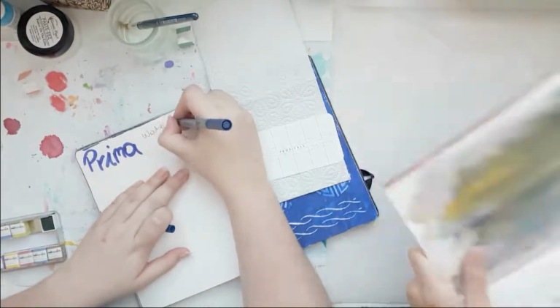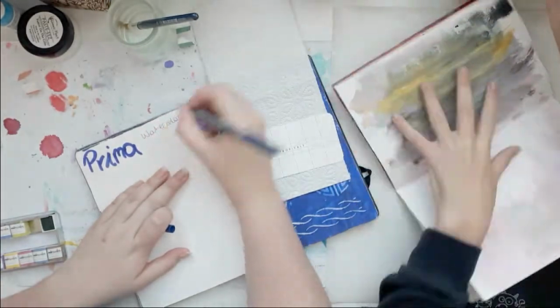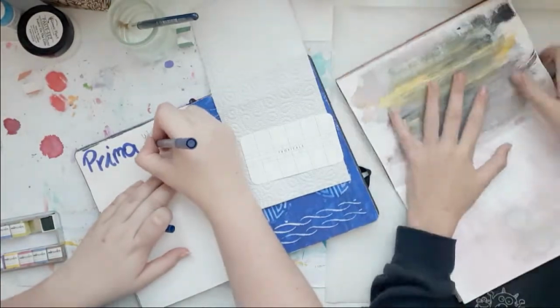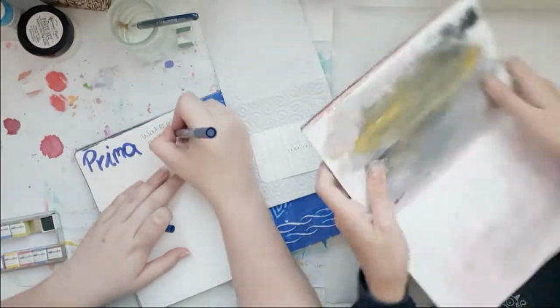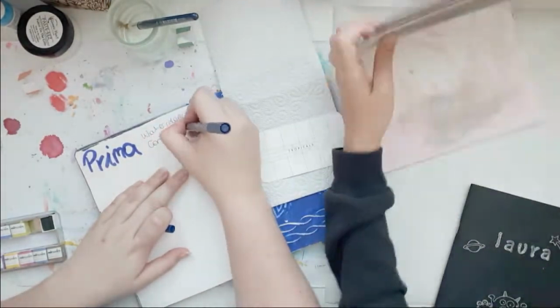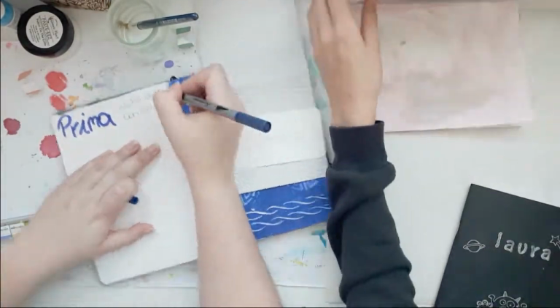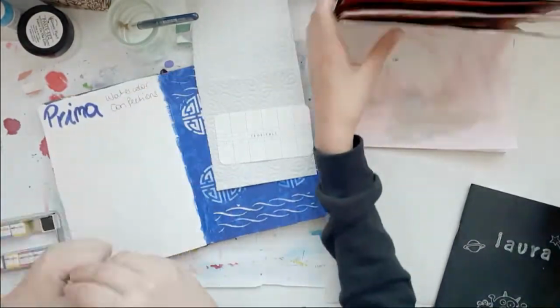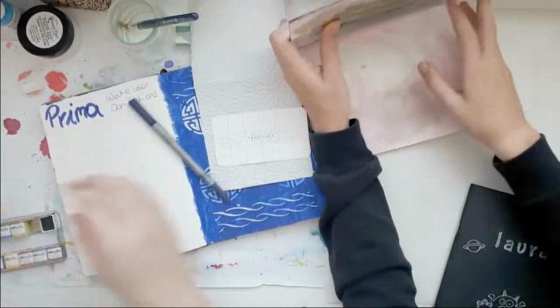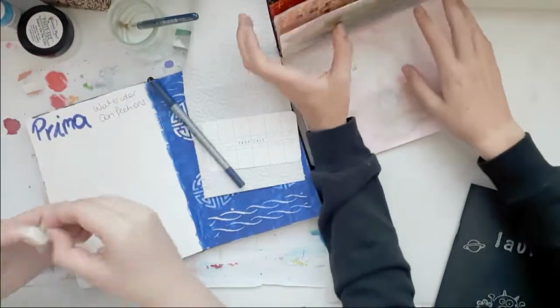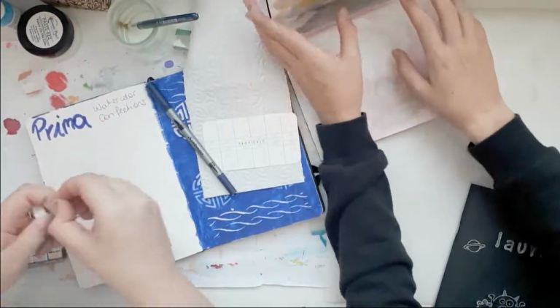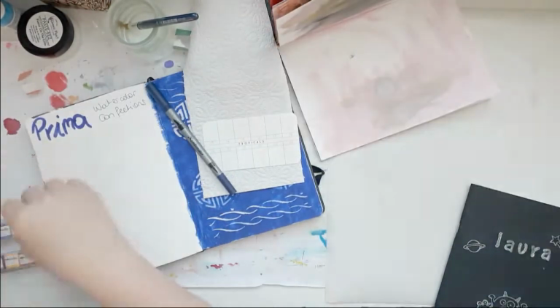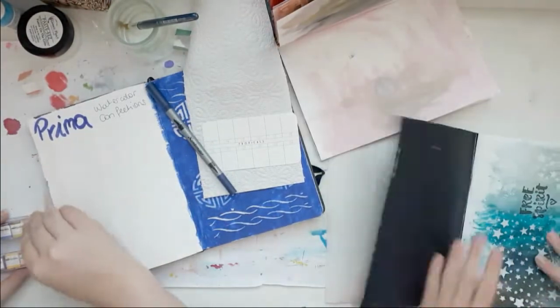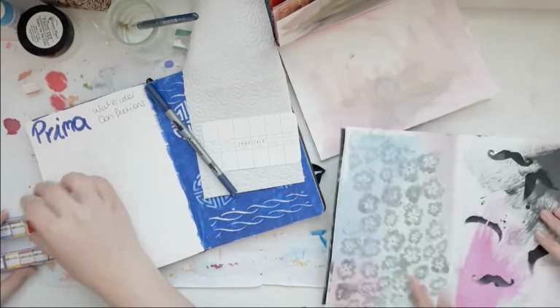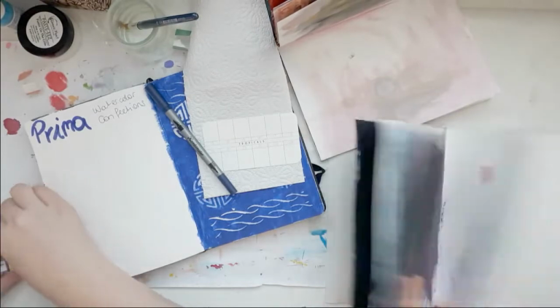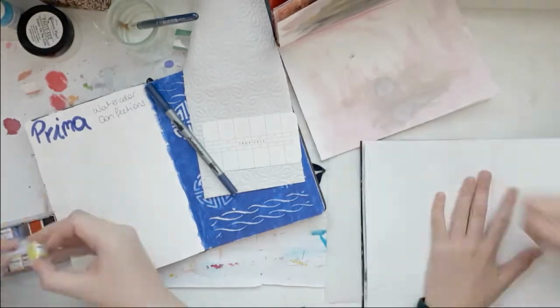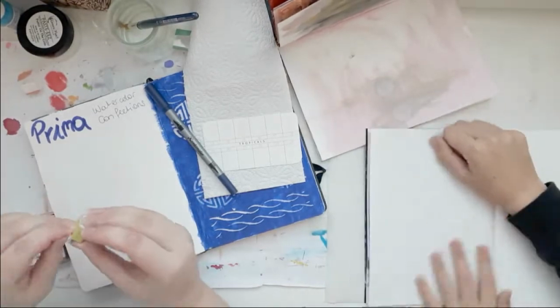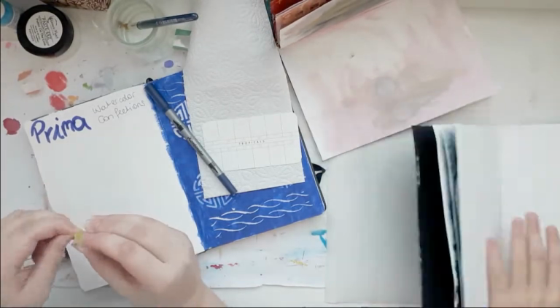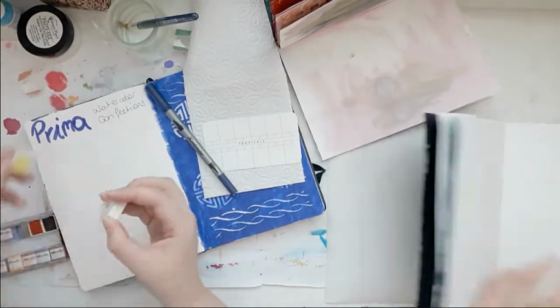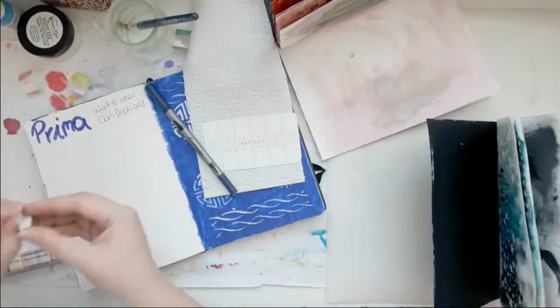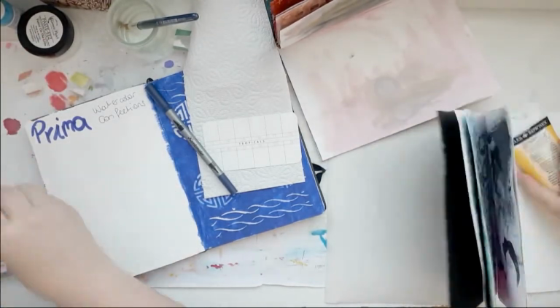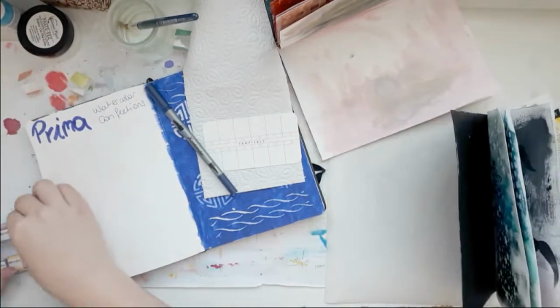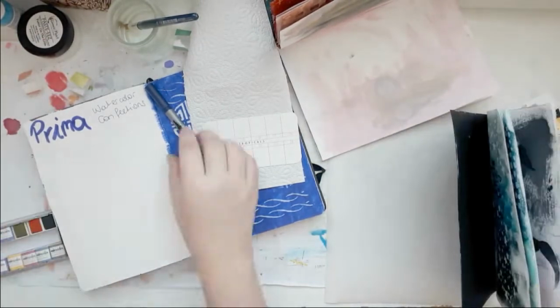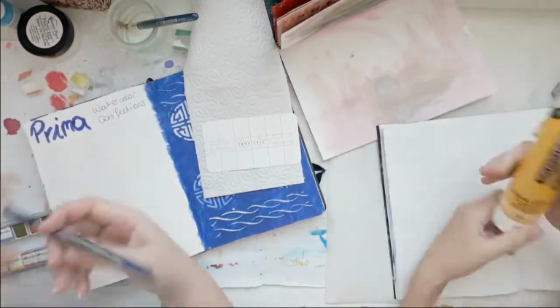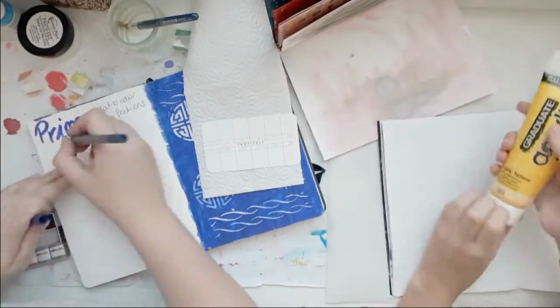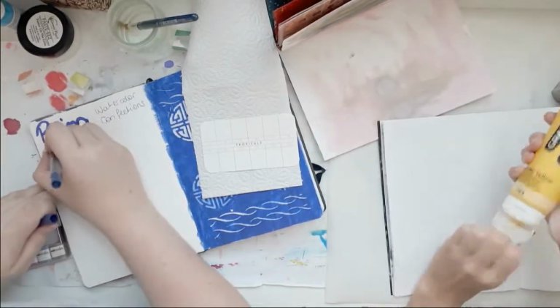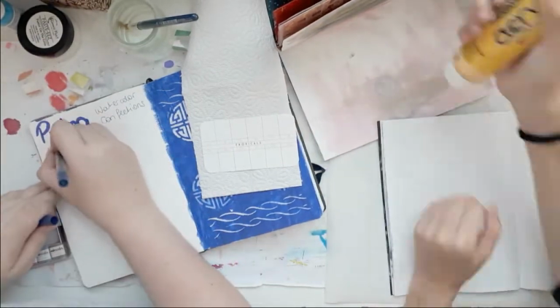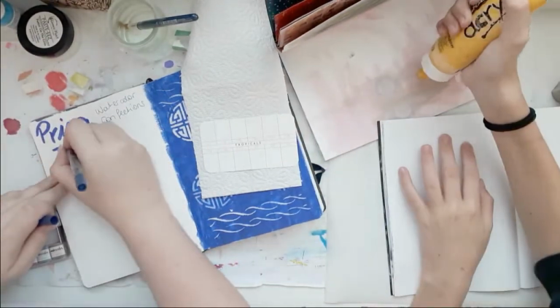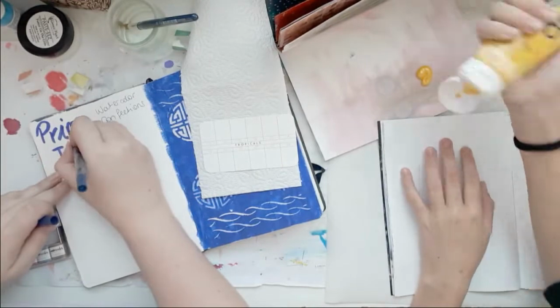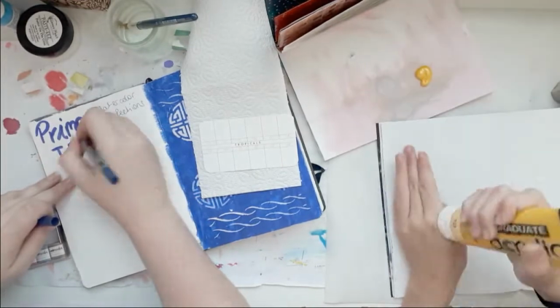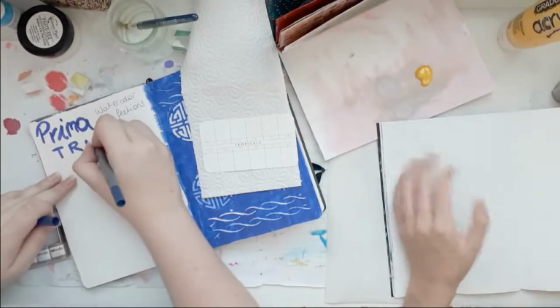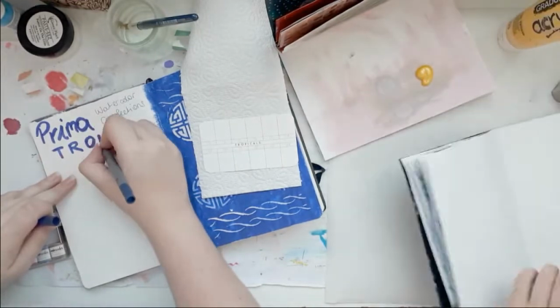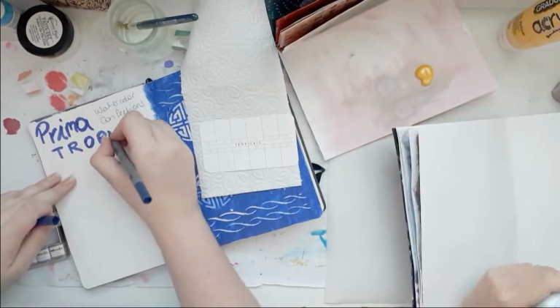I was like, 'What do you want to do?' And she said she wants to do some art journaling. So that's what we did.